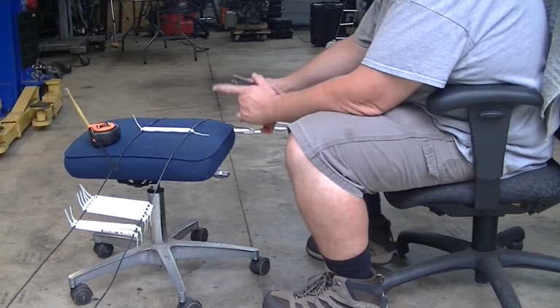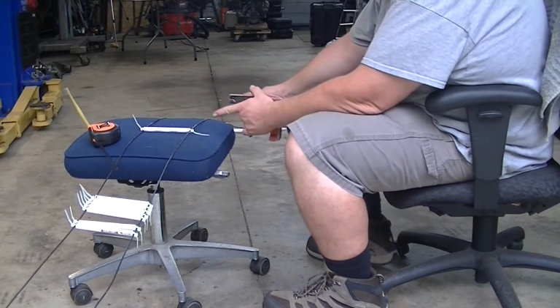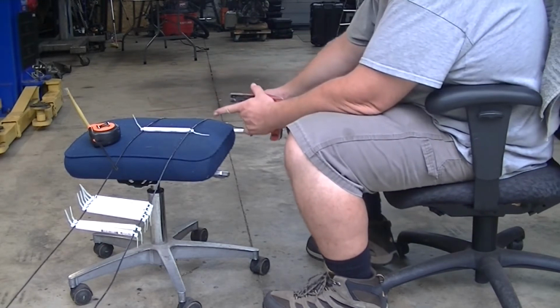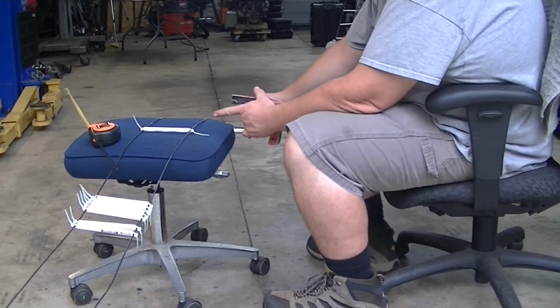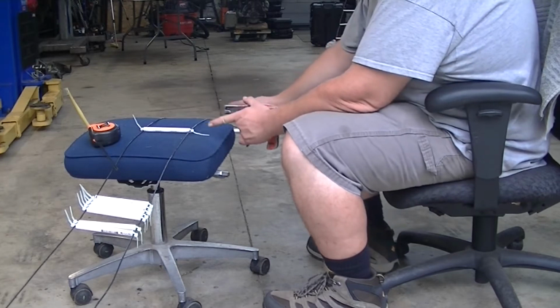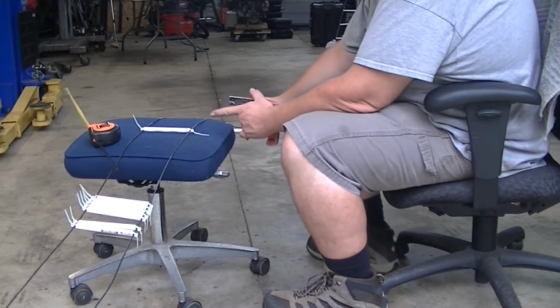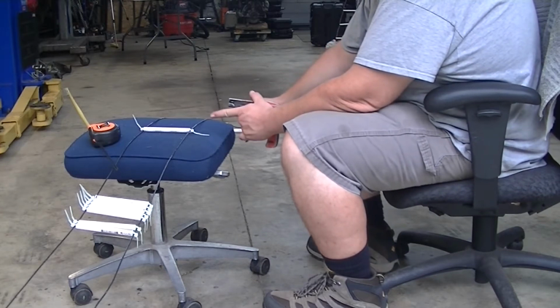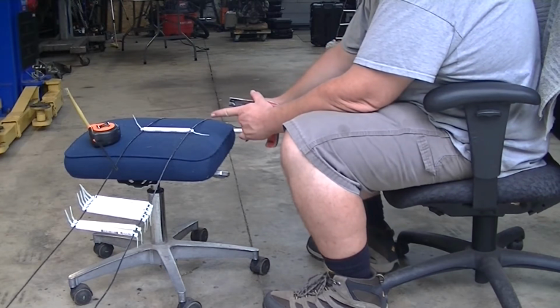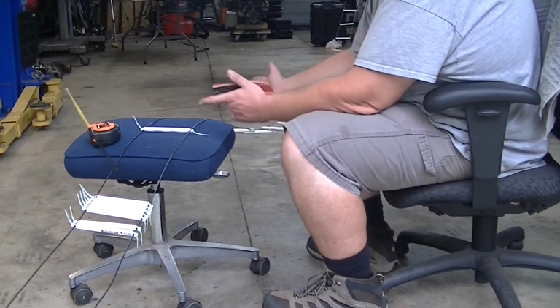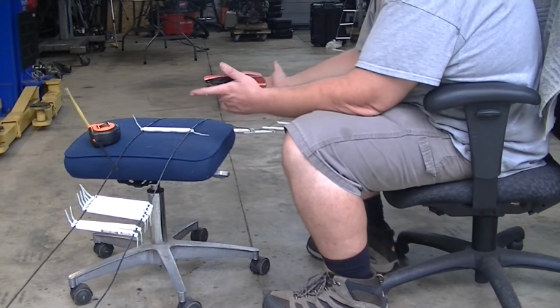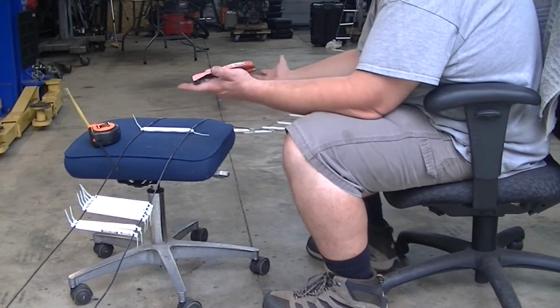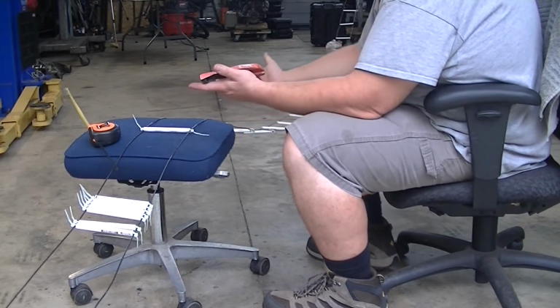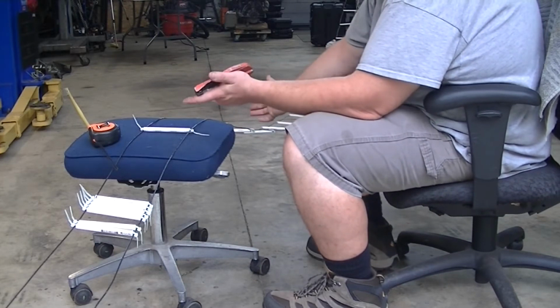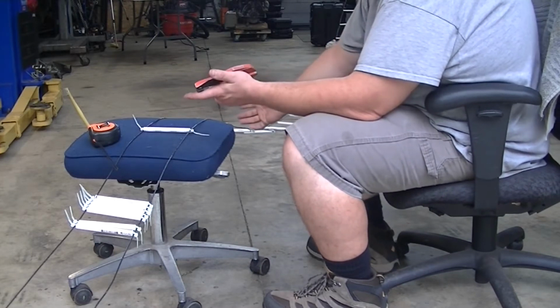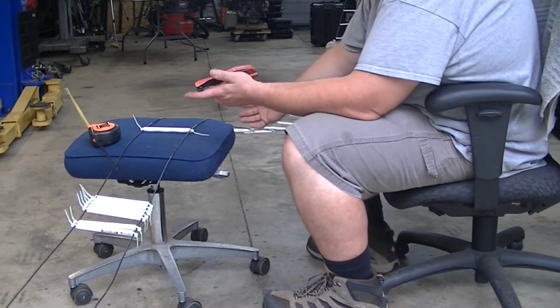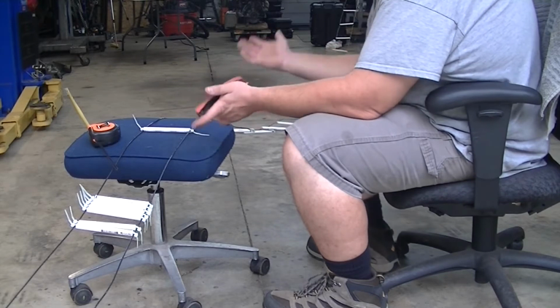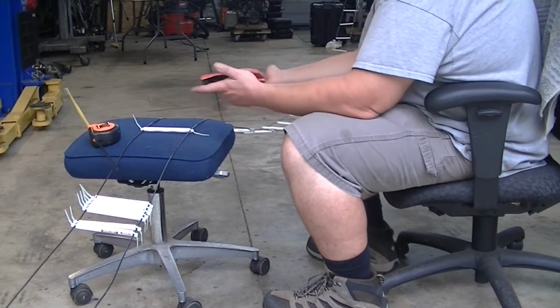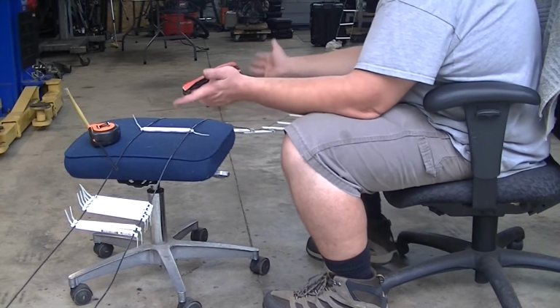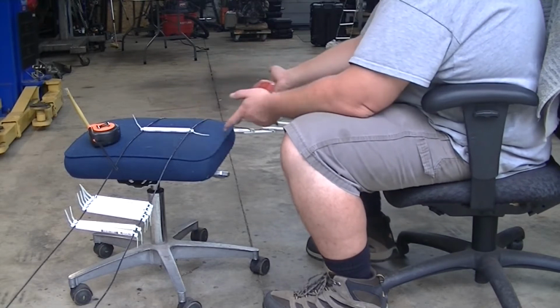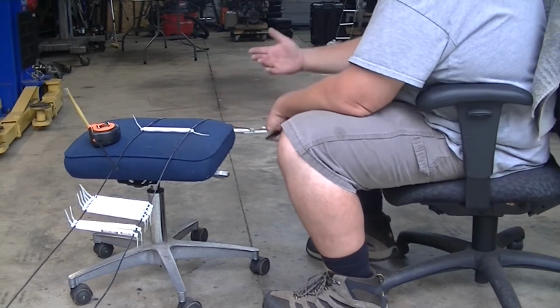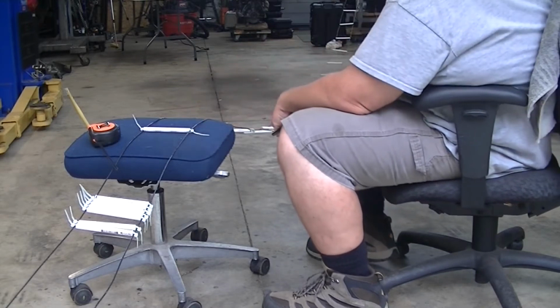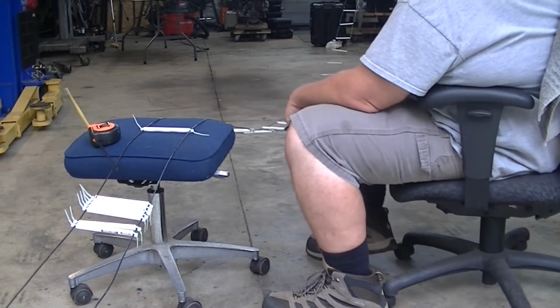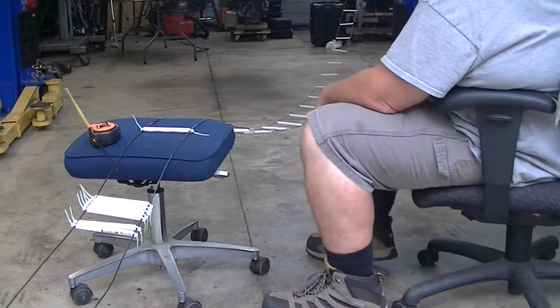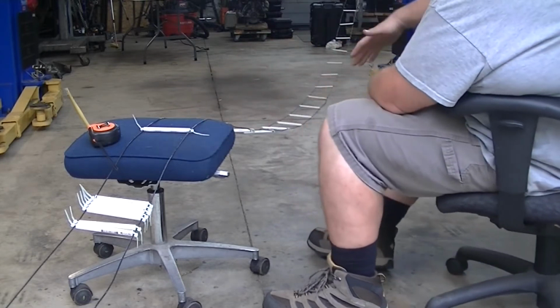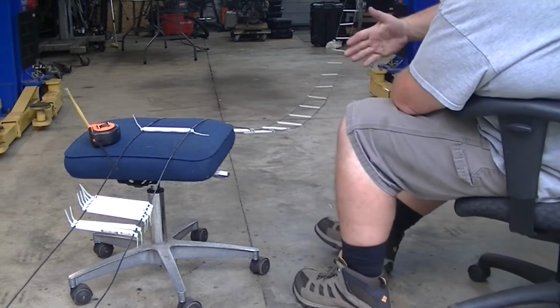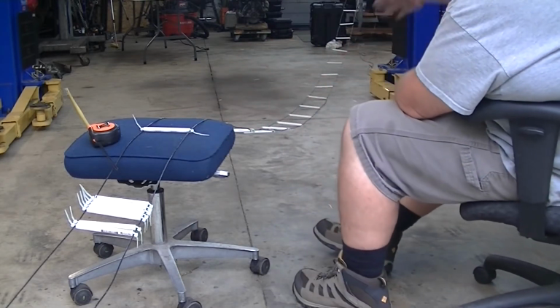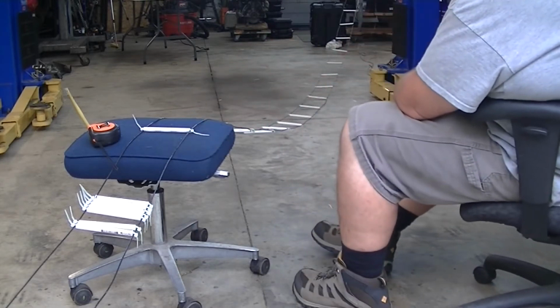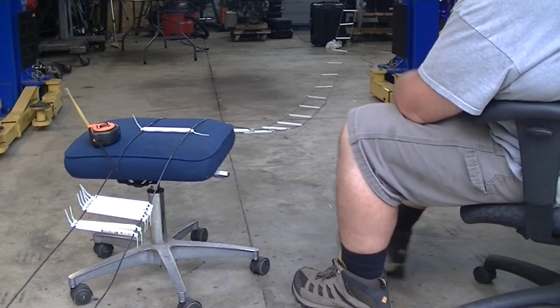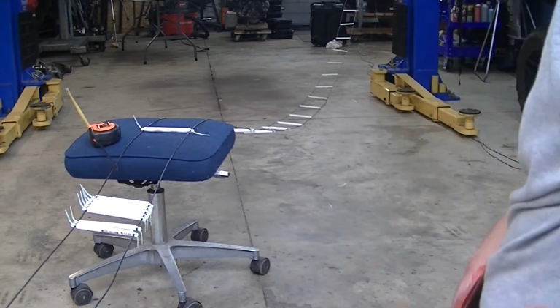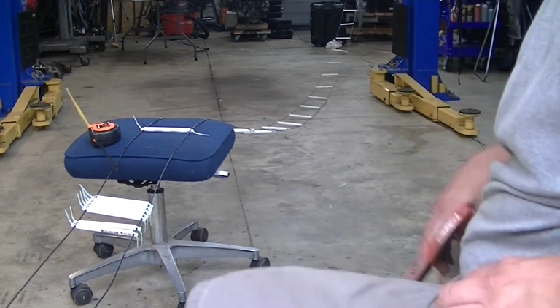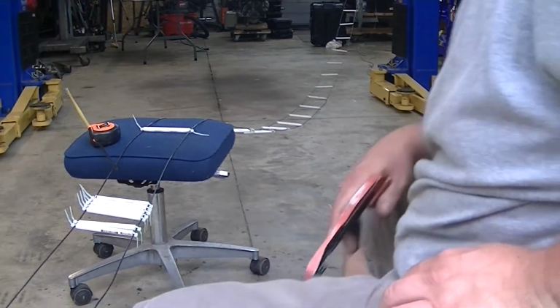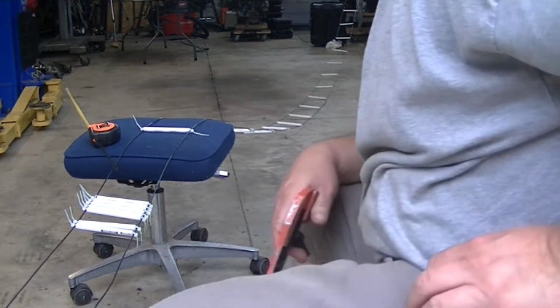I like to do 16 inch spacing — it's 16 on center for studs, might as well do it for lateral line. And it makes it look very consistent down the line.